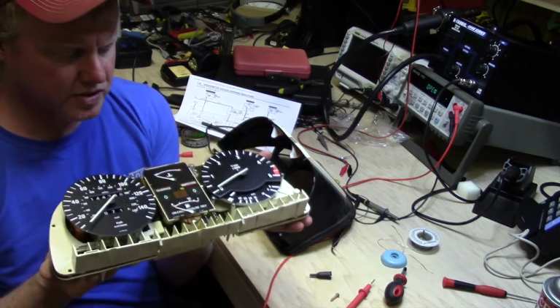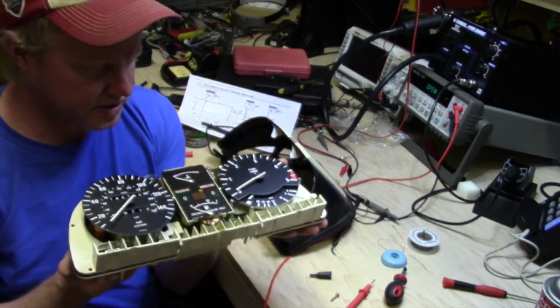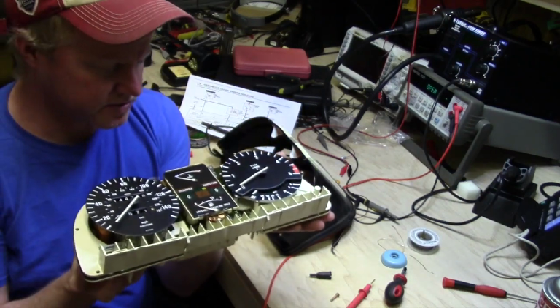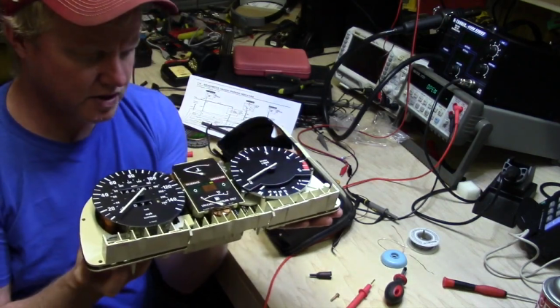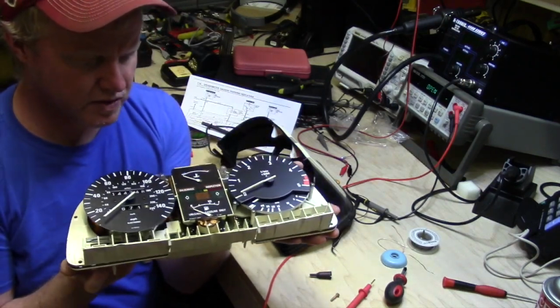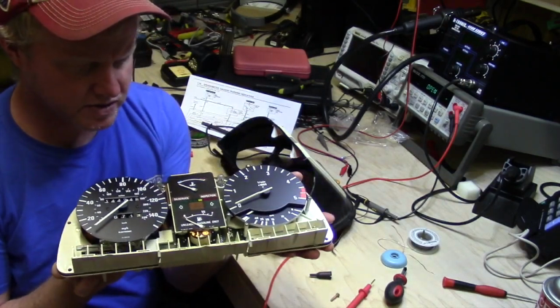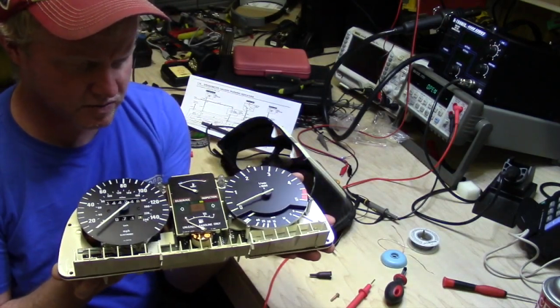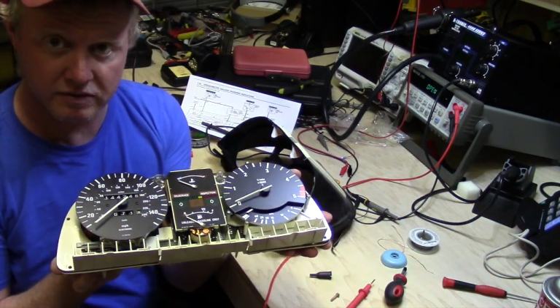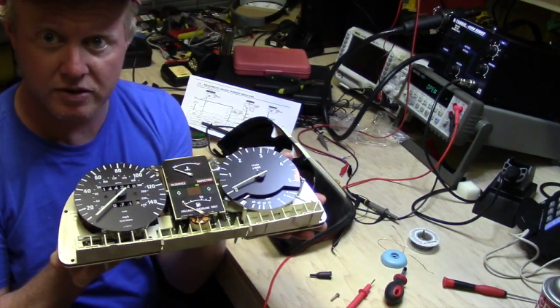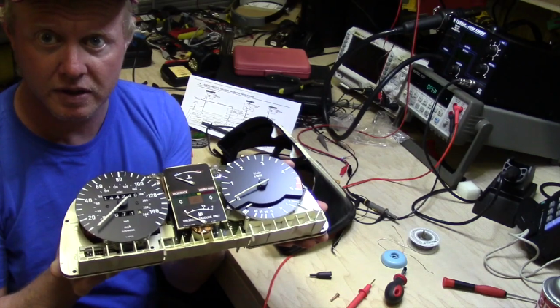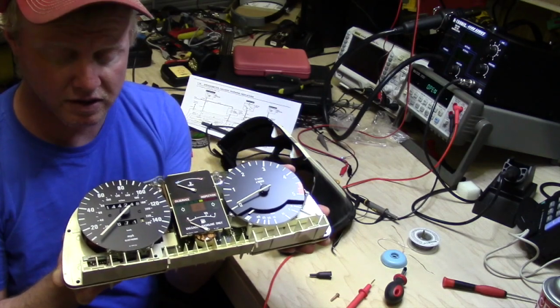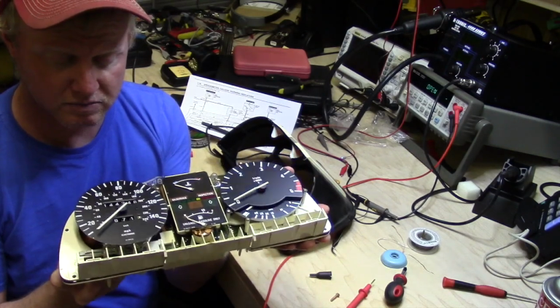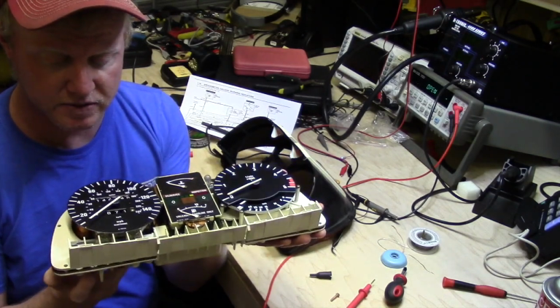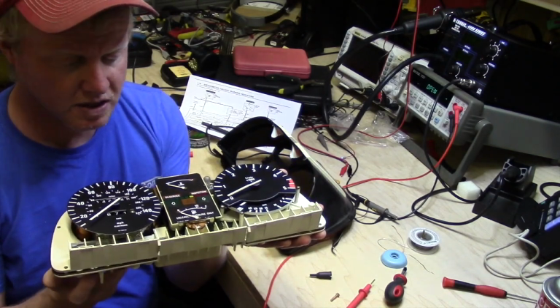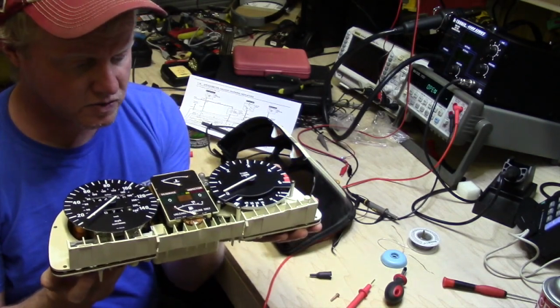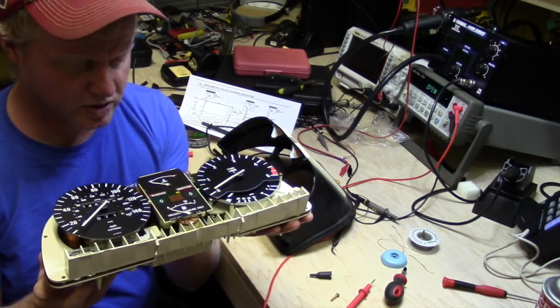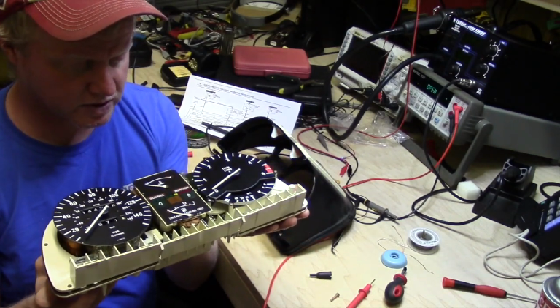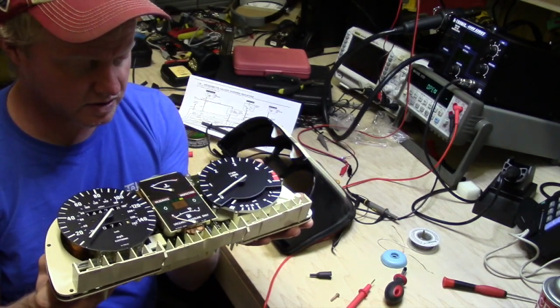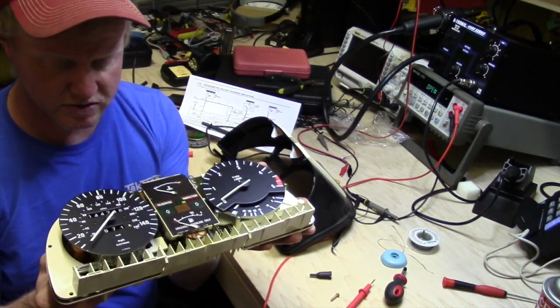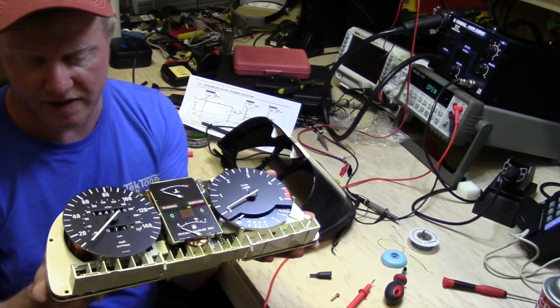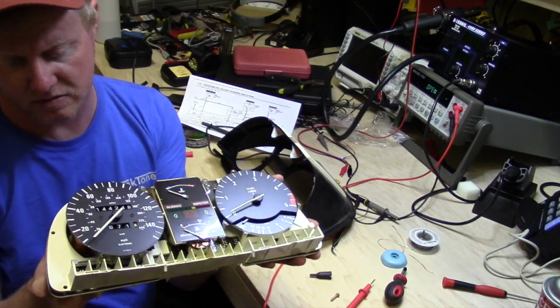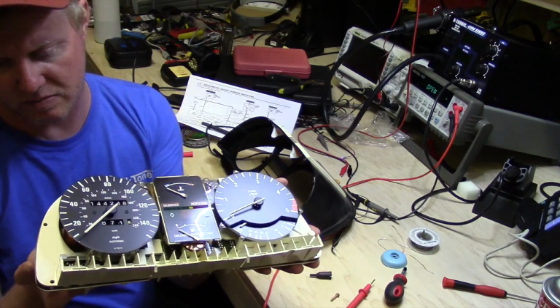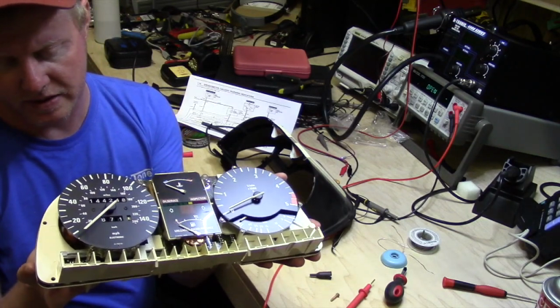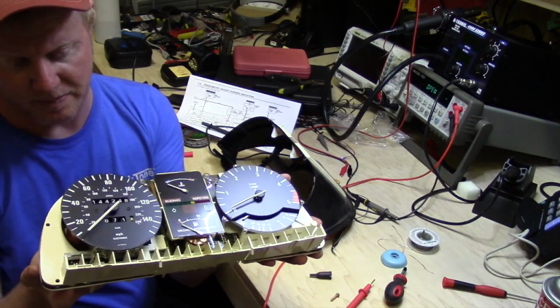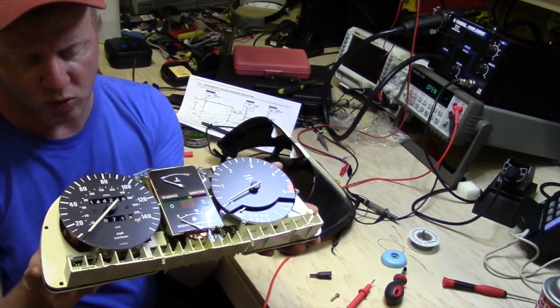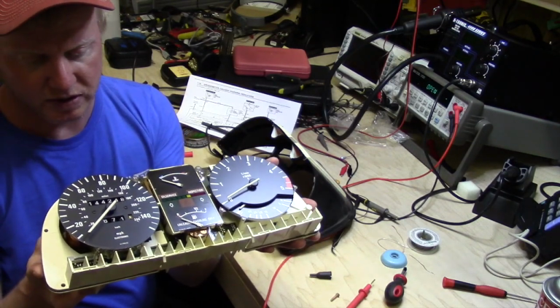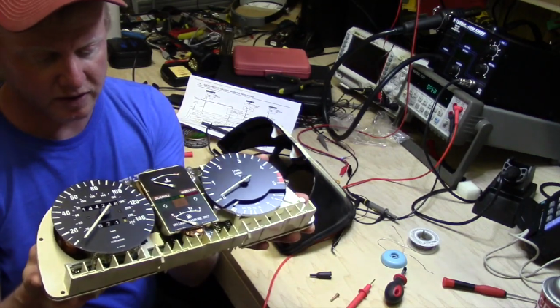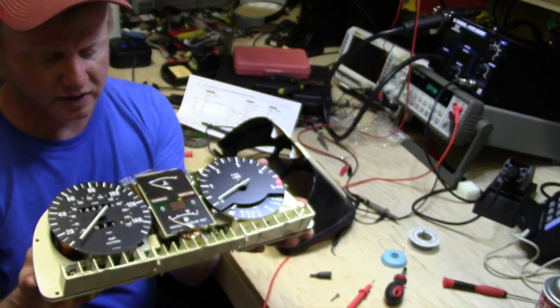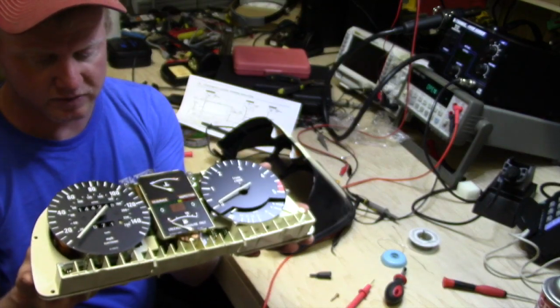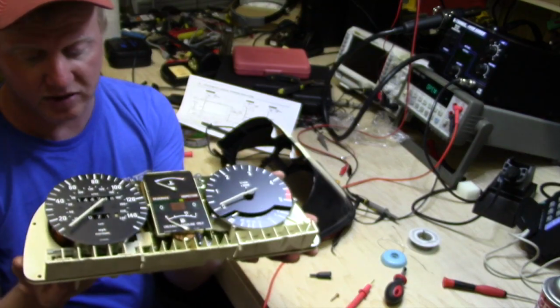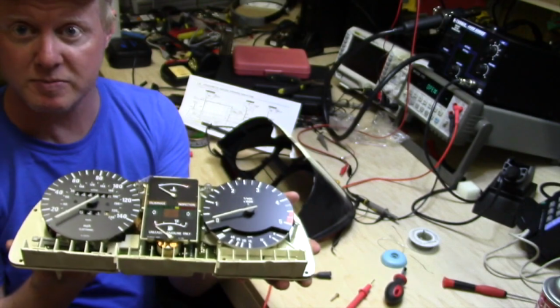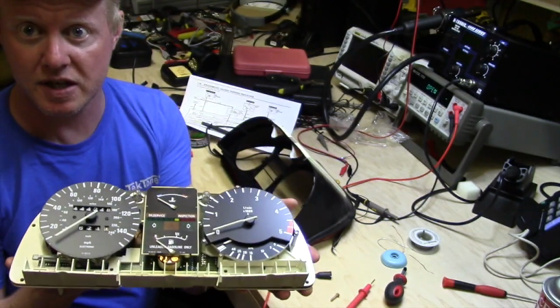Usually these are done as modules — each one of these is going to be a video module. You just want to be real careful with it. Usually they have a main board in the rear. Try to clean up as best you can.